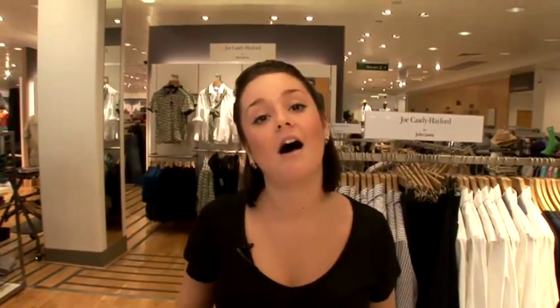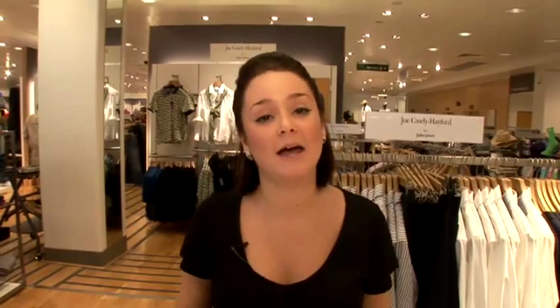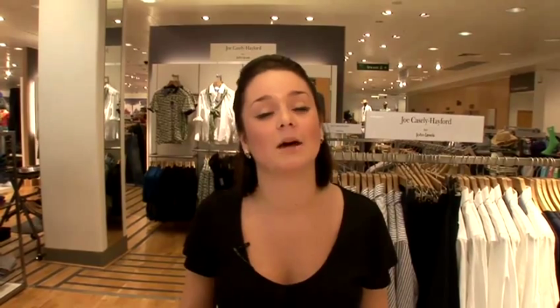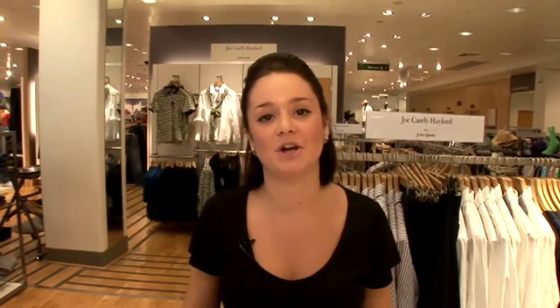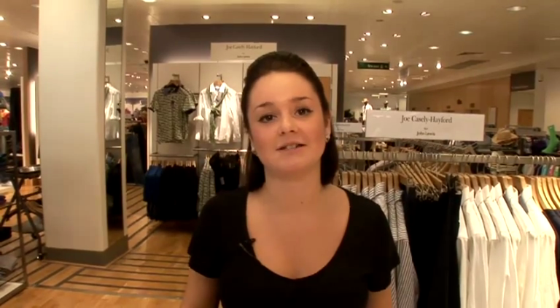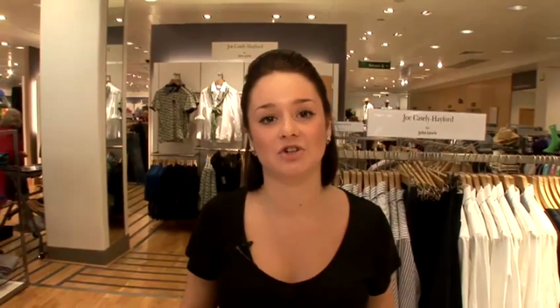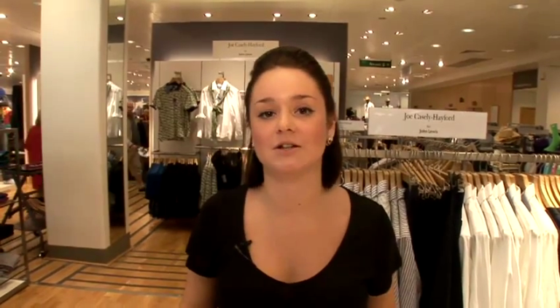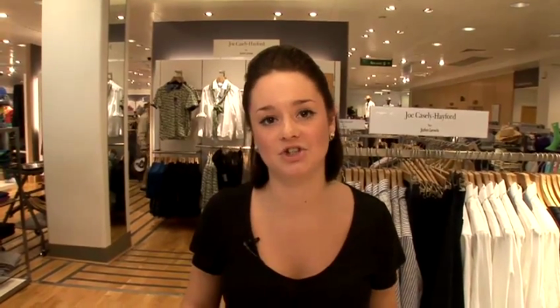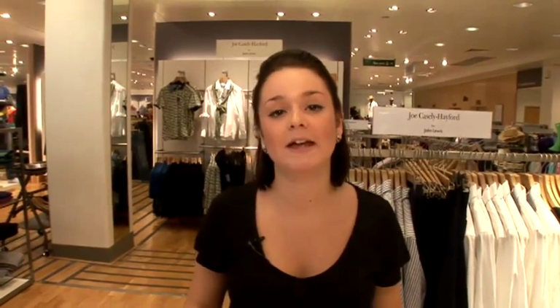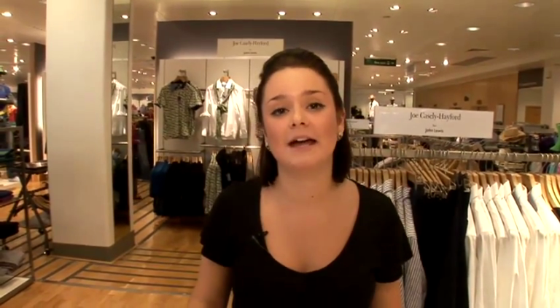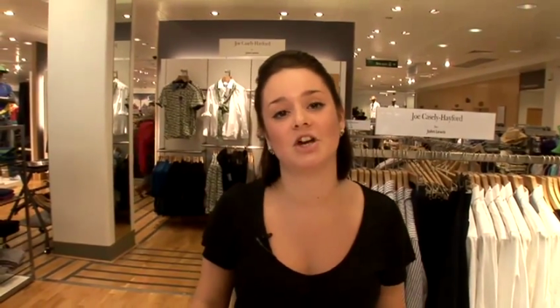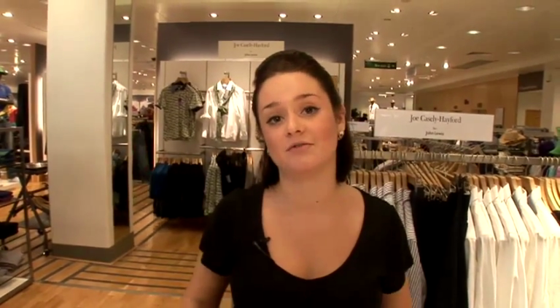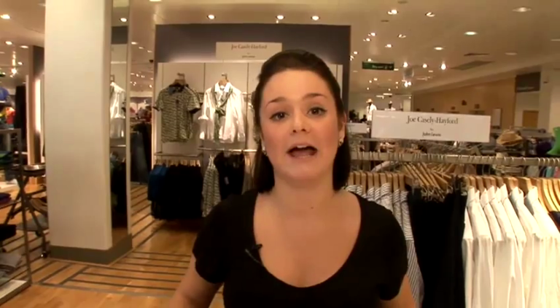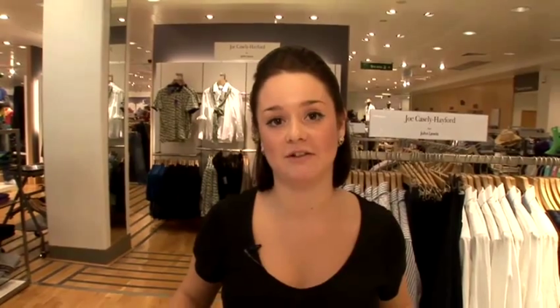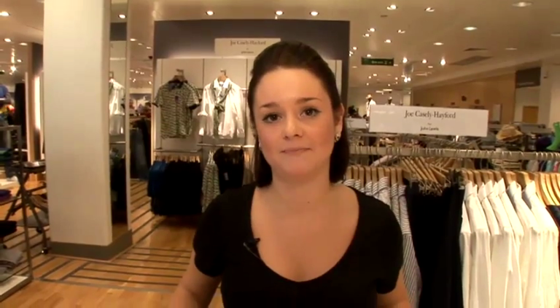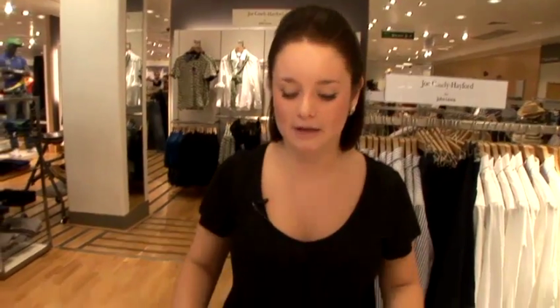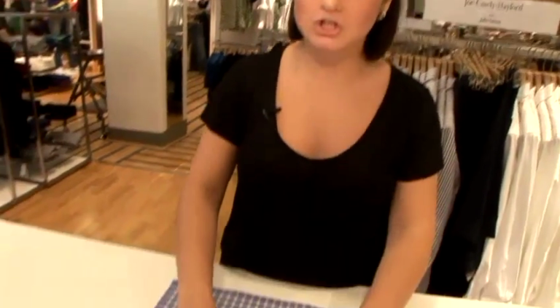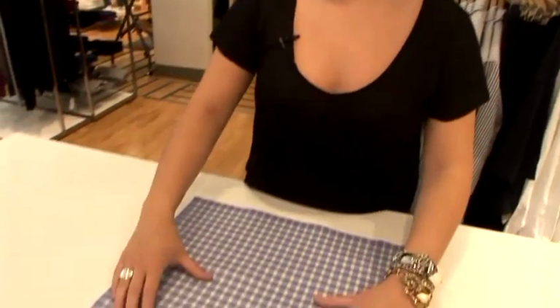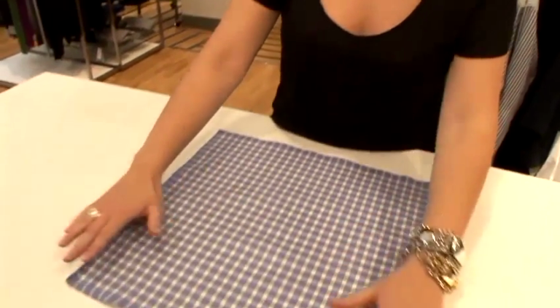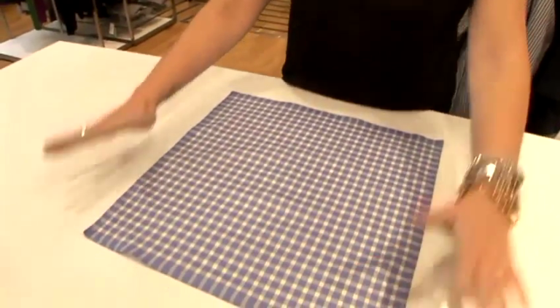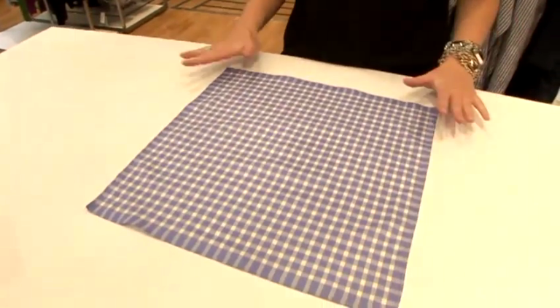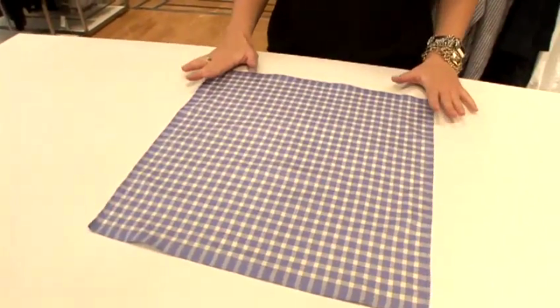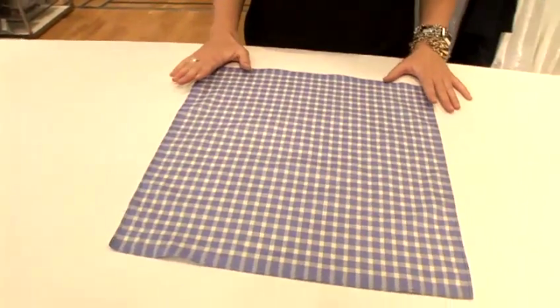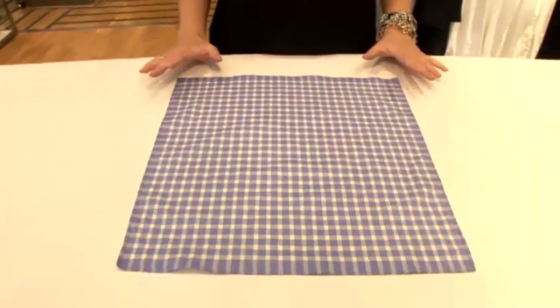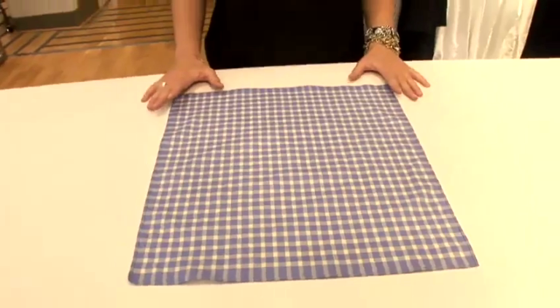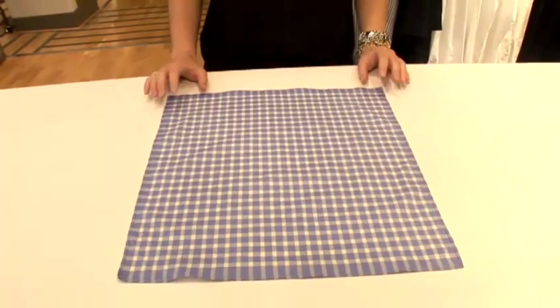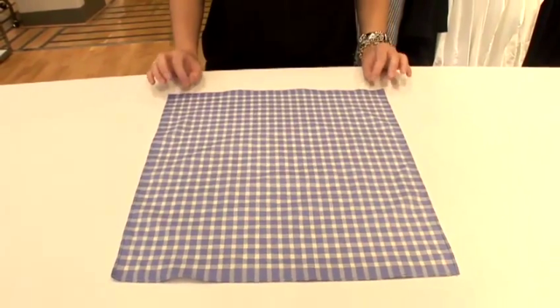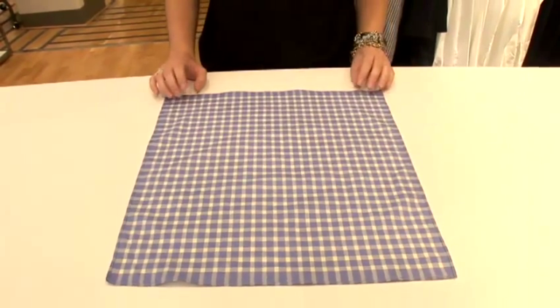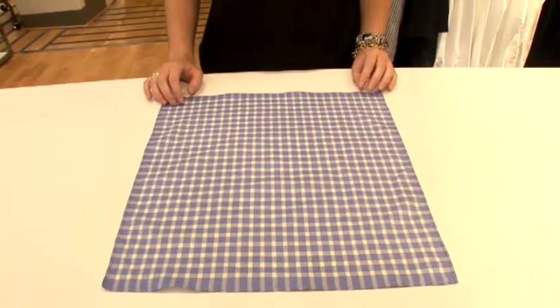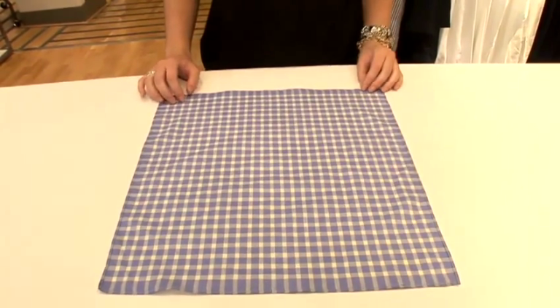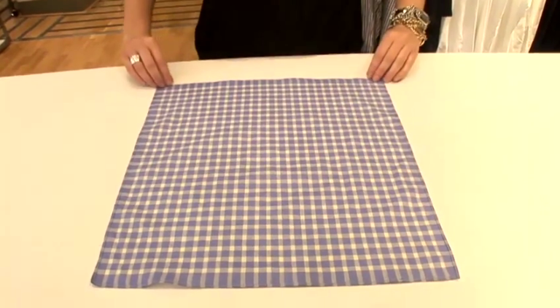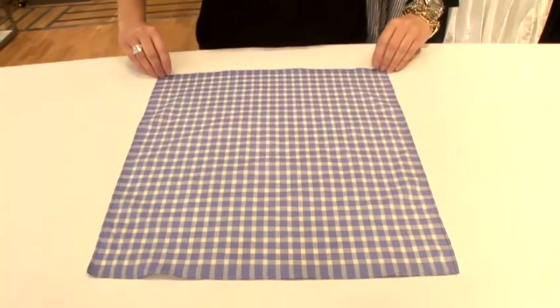I'm Amy and I'm a visual merchandiser here in John Lewis Oxford Street, and today I'm going to show you how to fold a handkerchief. What we need to do is make sure the handkerchief is laid out nice and flat, and ideally we need to have the handkerchief ironed before use — this way we get a nice crisp edge when folding.